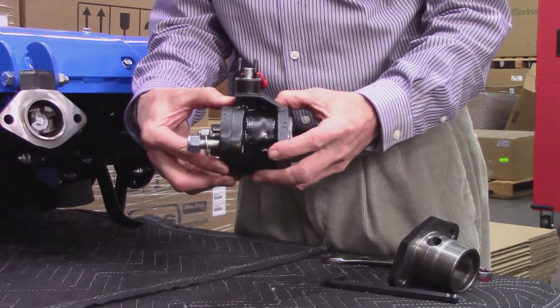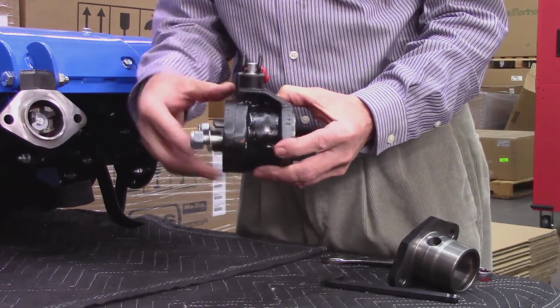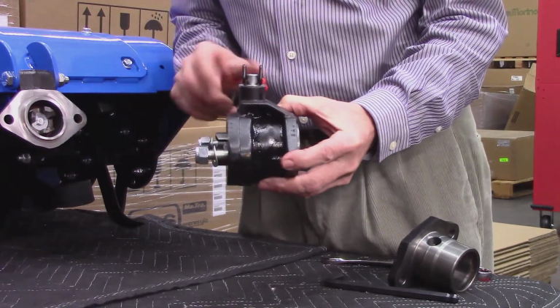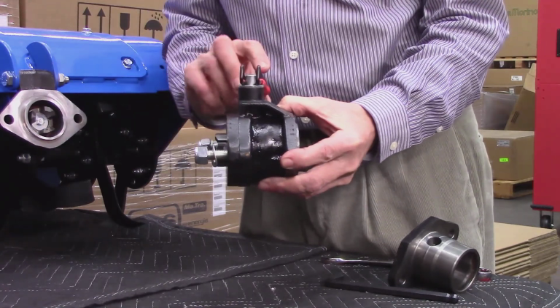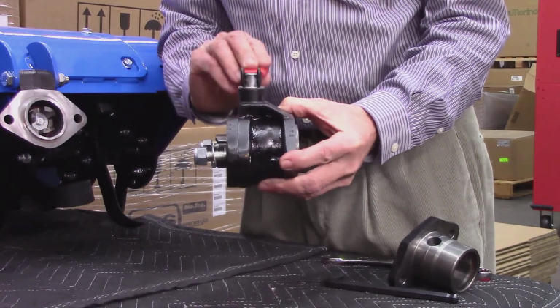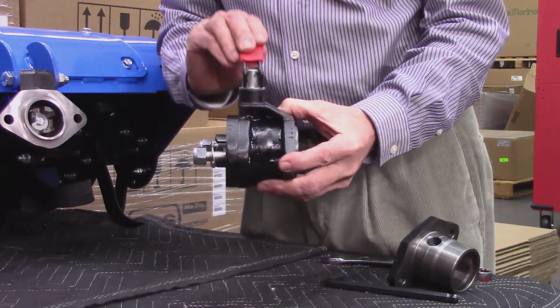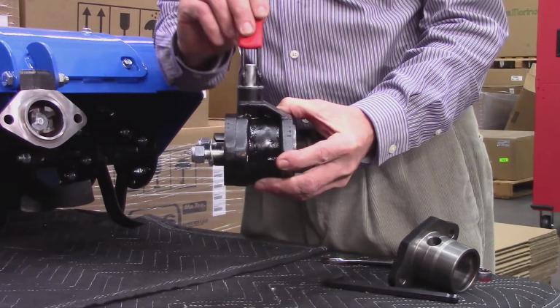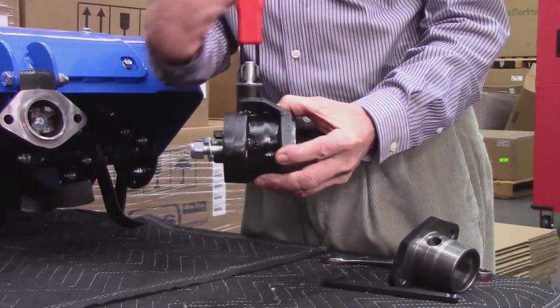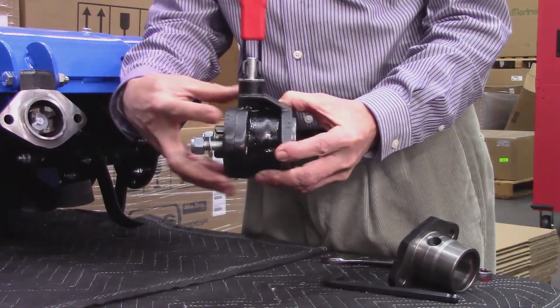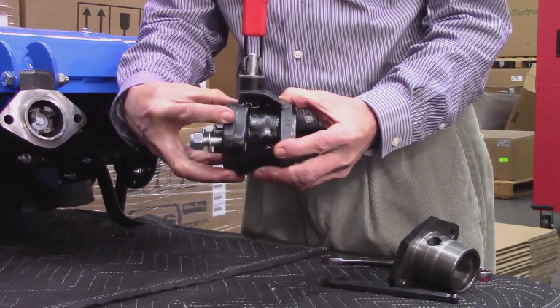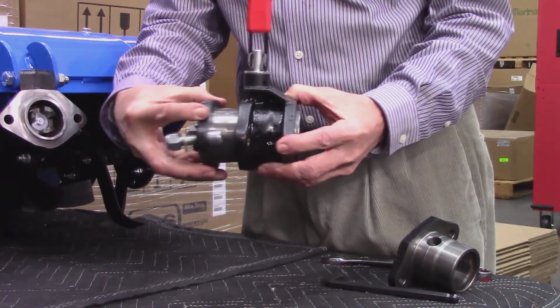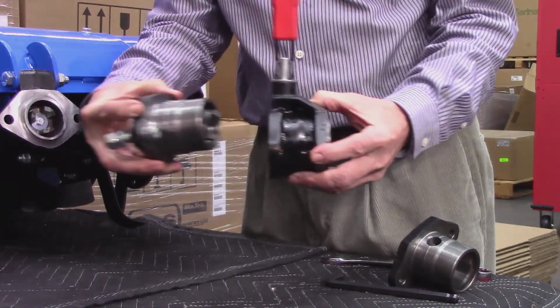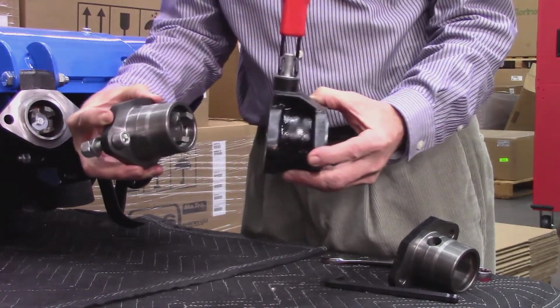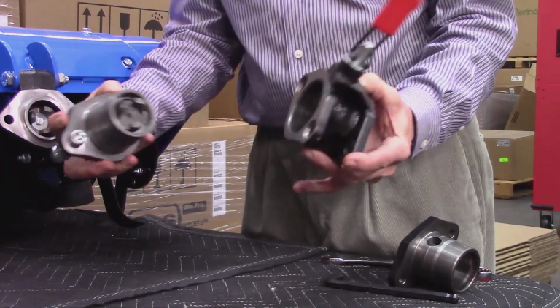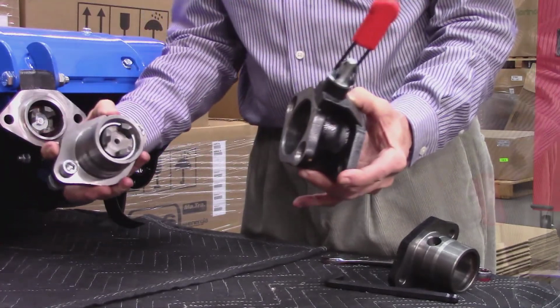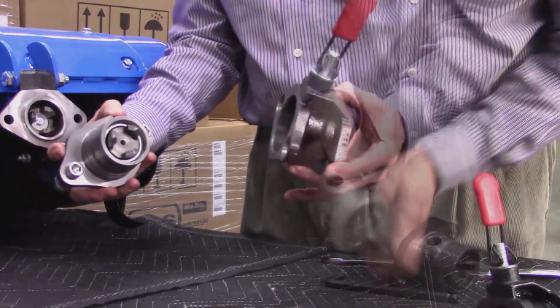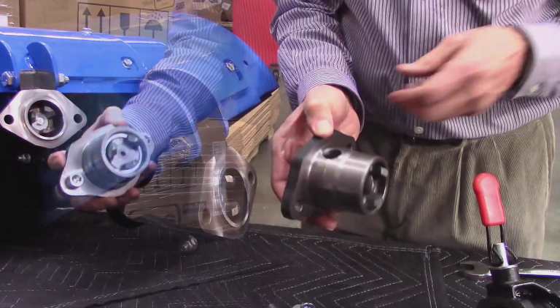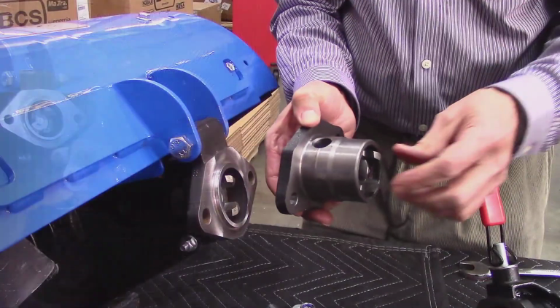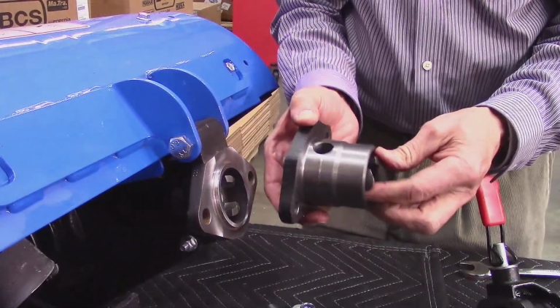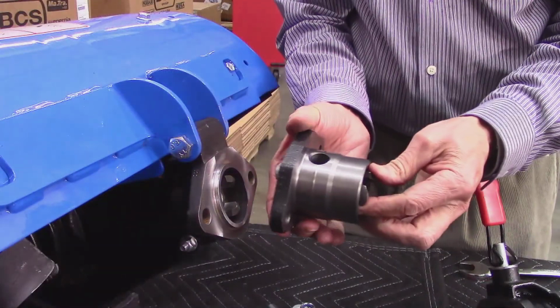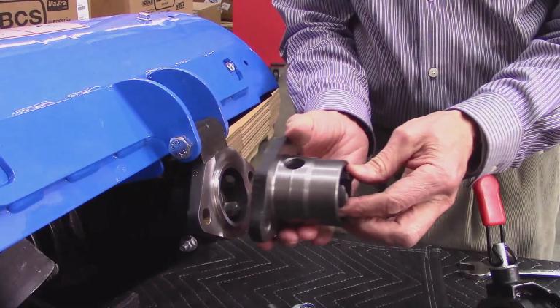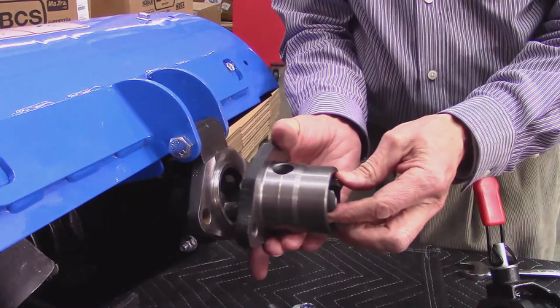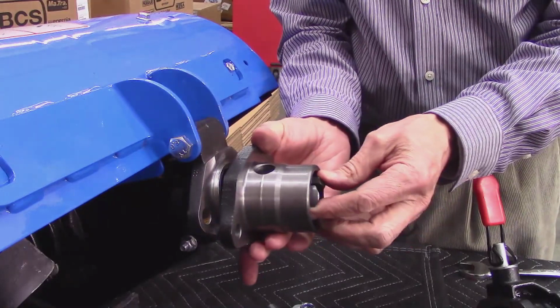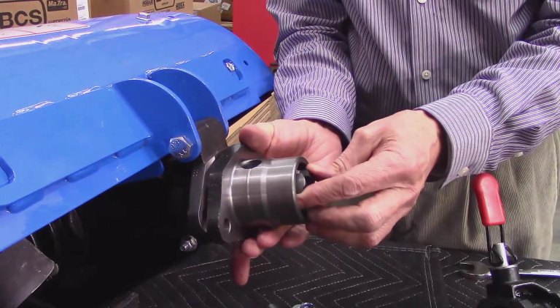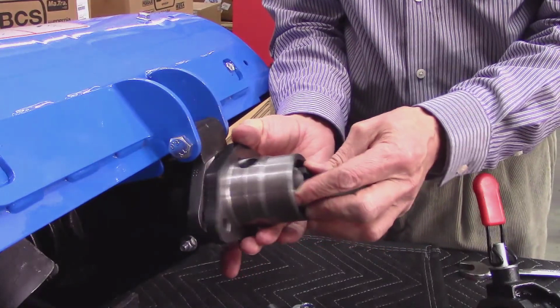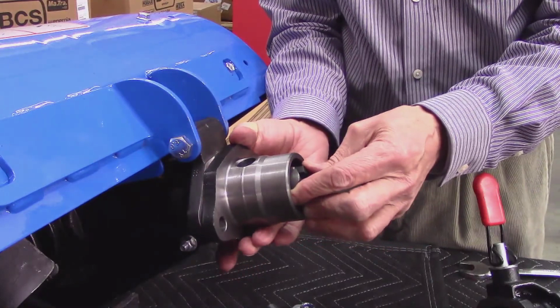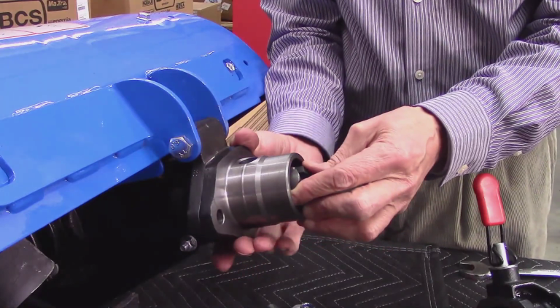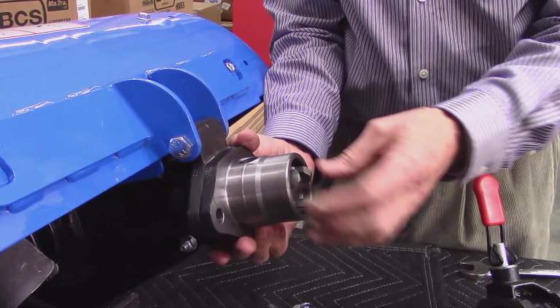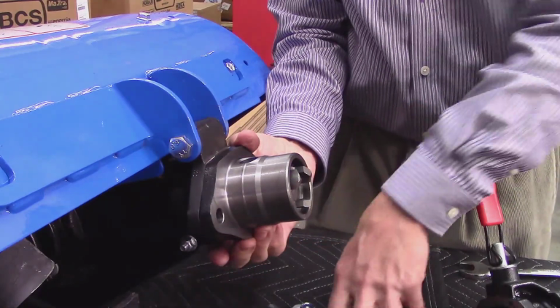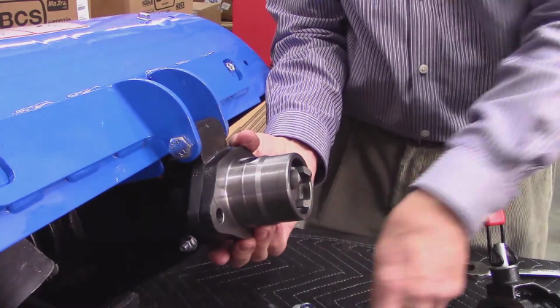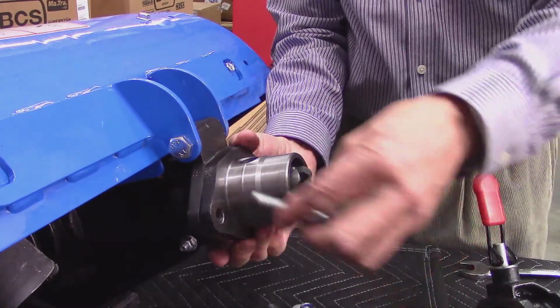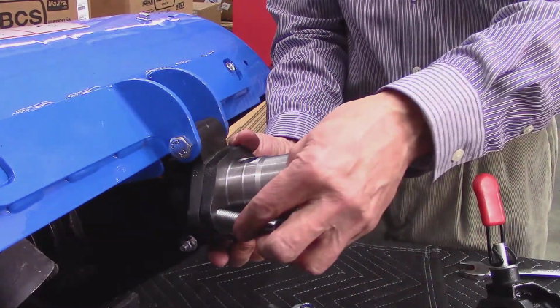To separate the attachment from the tractor, simply lift the lever and separate. The key to the Quick Hitch being quick is to properly attach the male tang according to the following procedure.